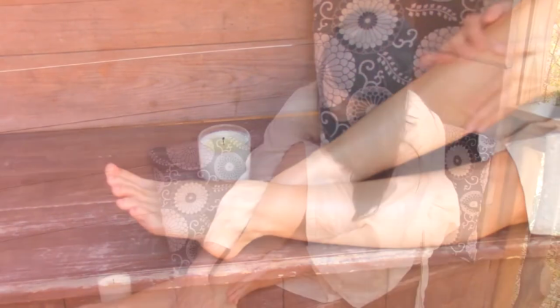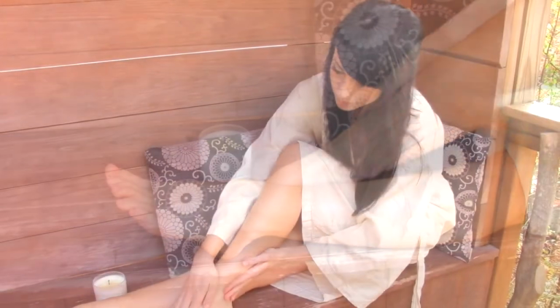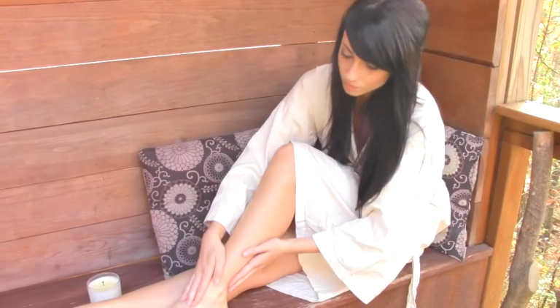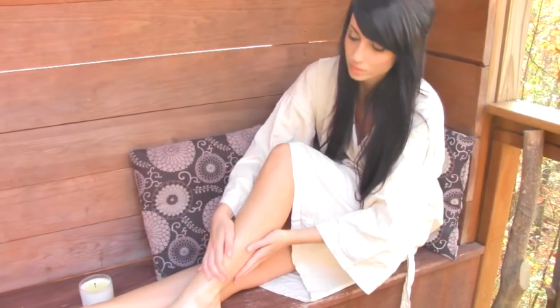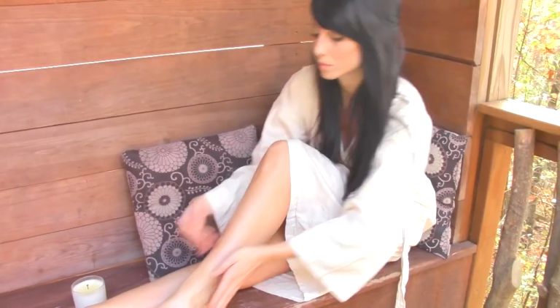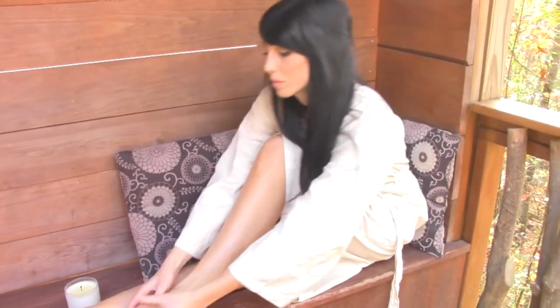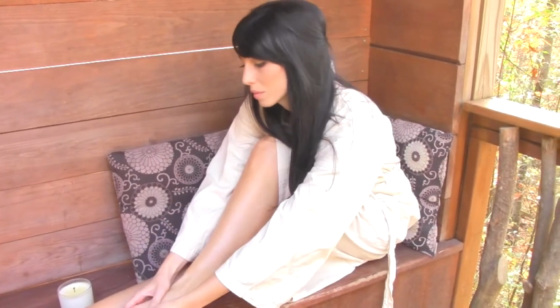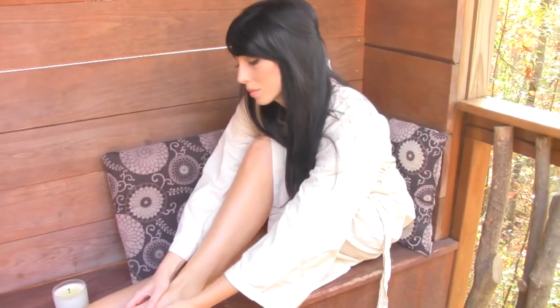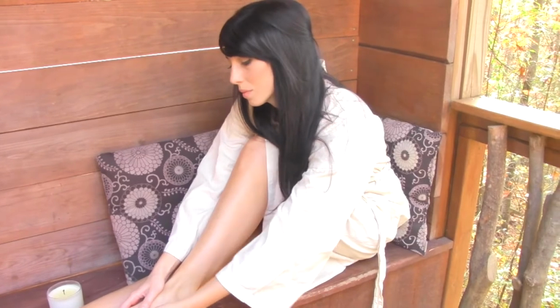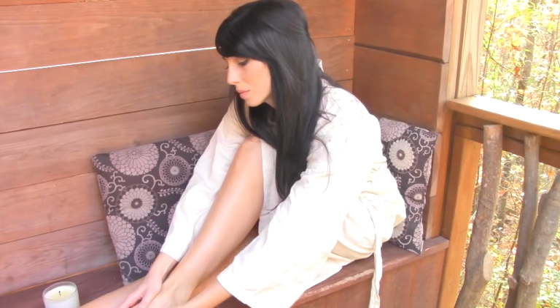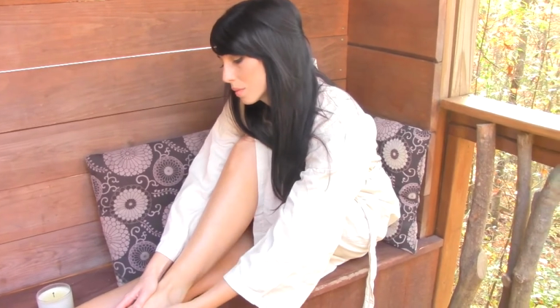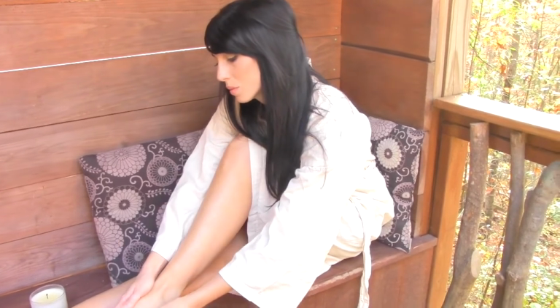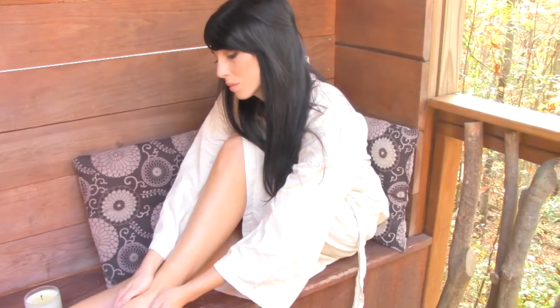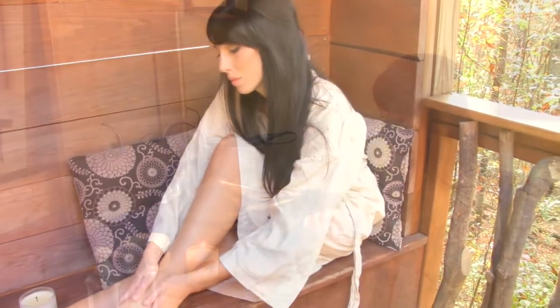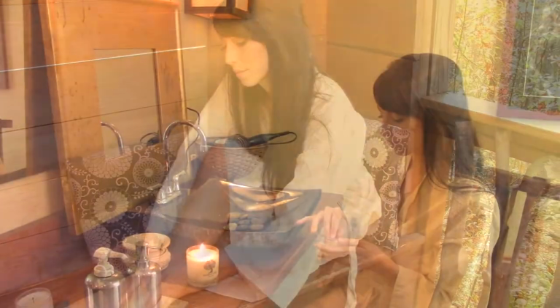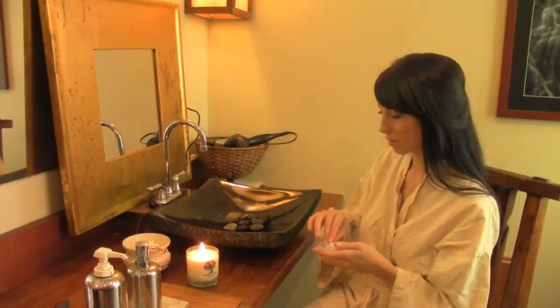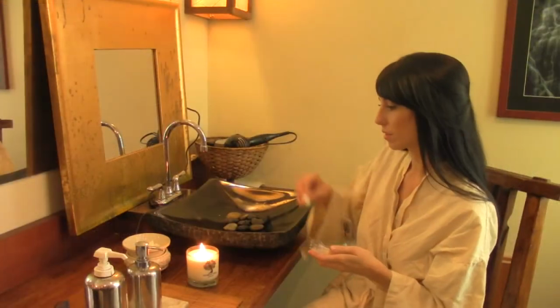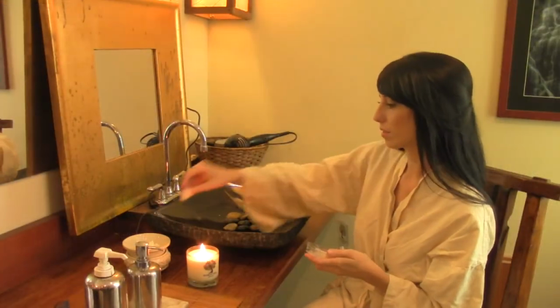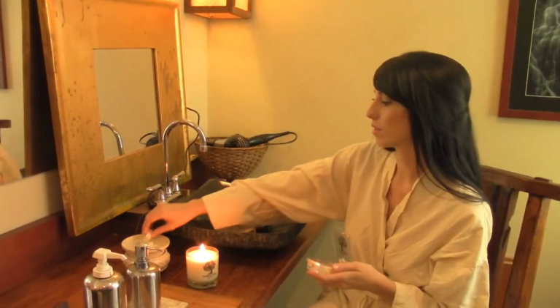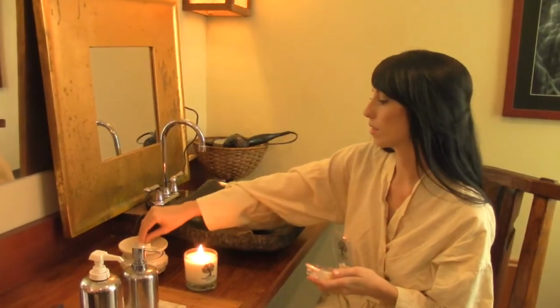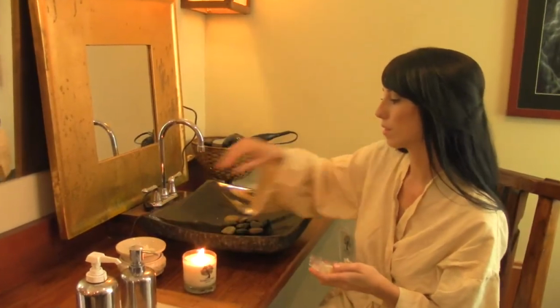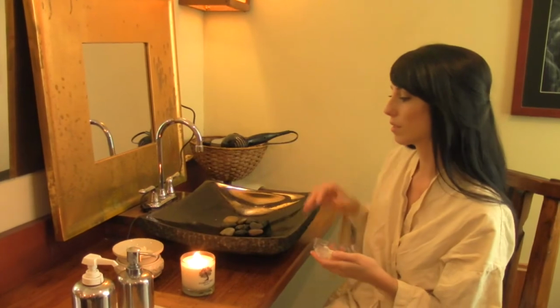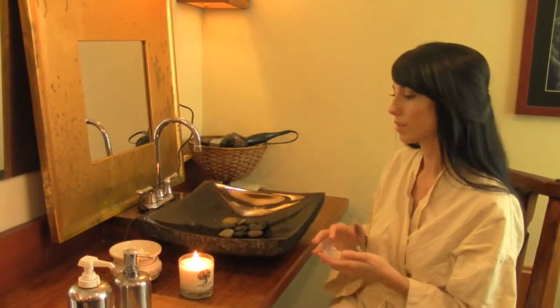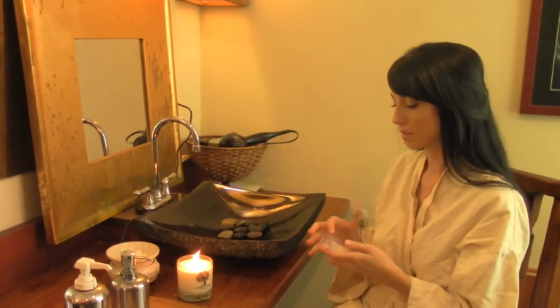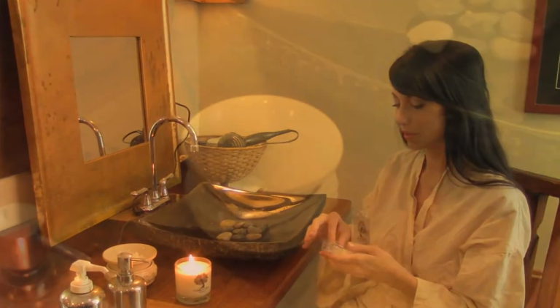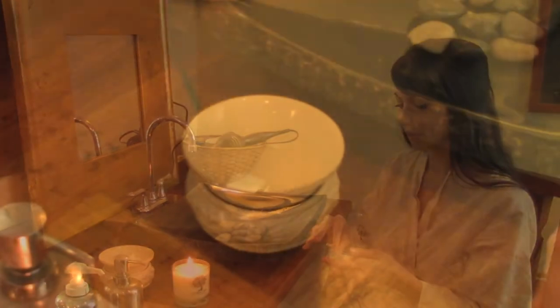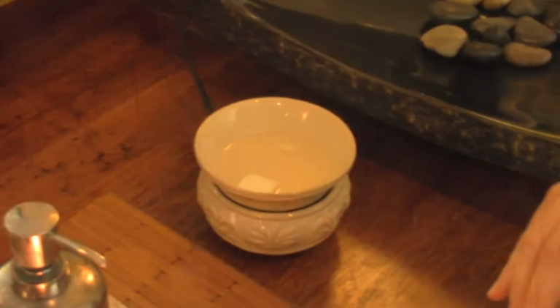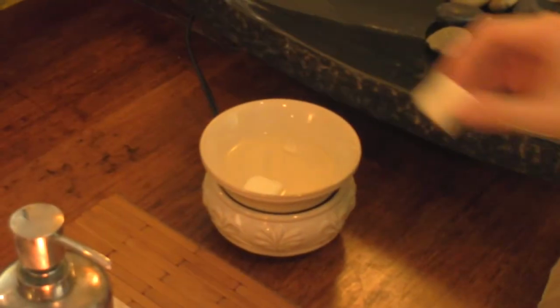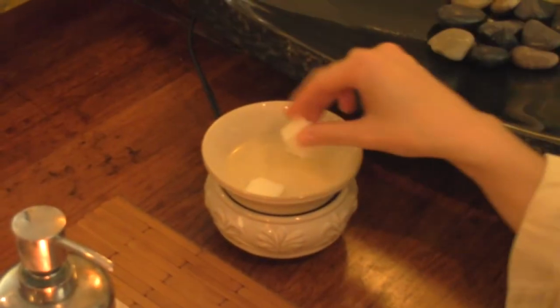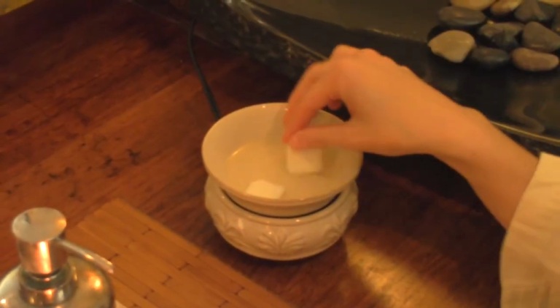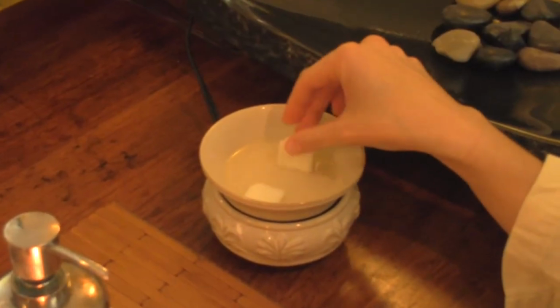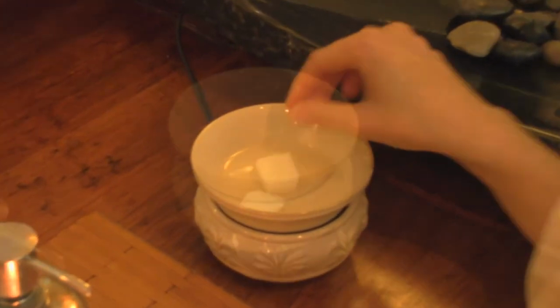Our candles last up to 80 hours. Elementary Essentials offers our unique formula in a candle, a travel tin, and a melt to be used with your warmer.